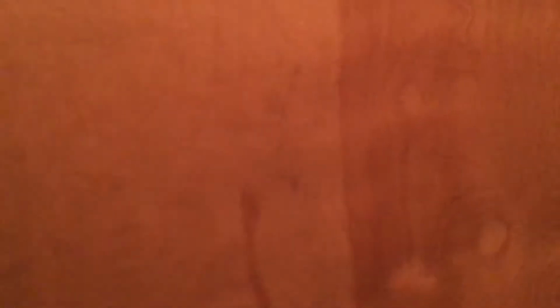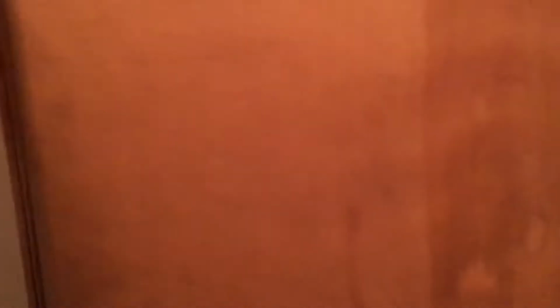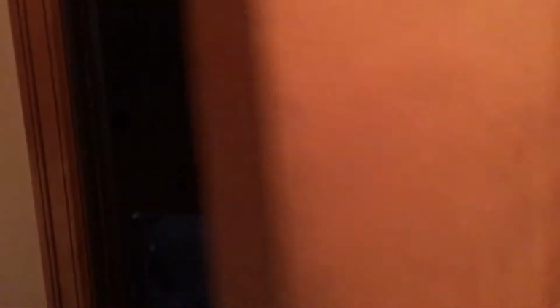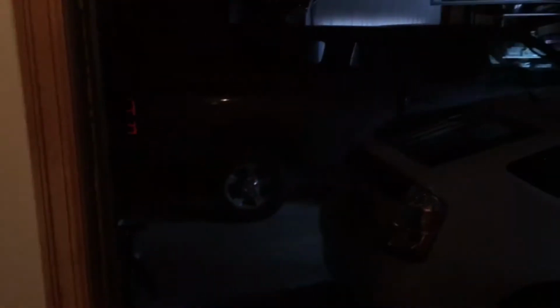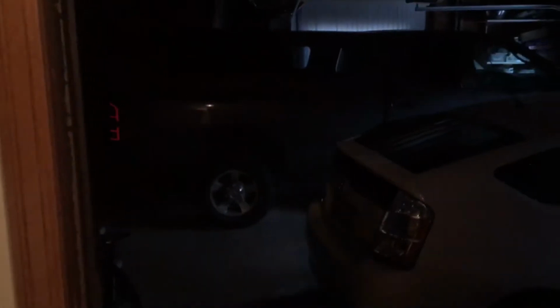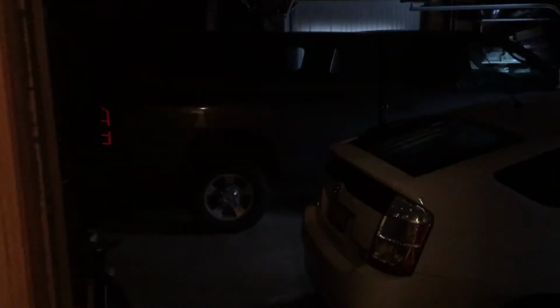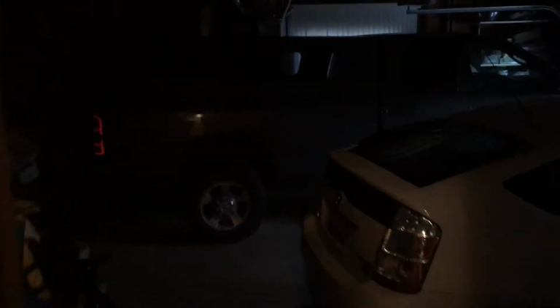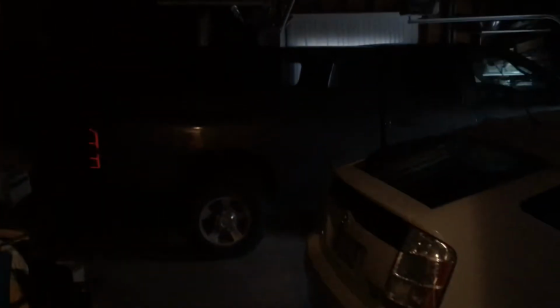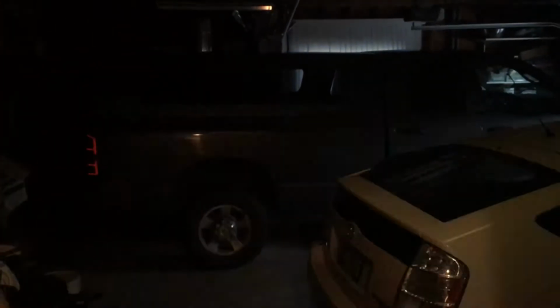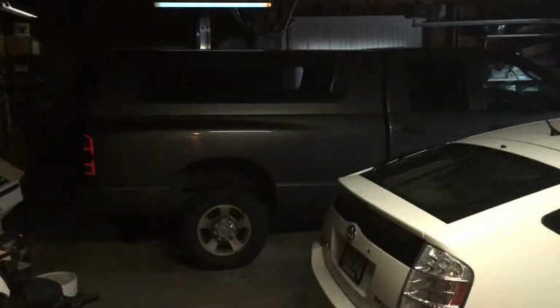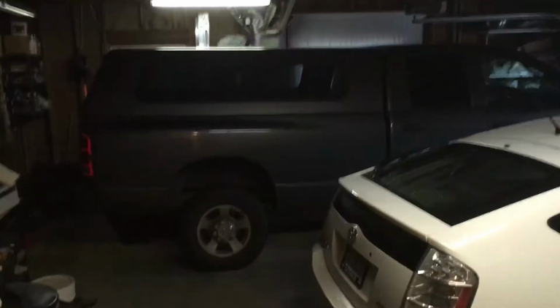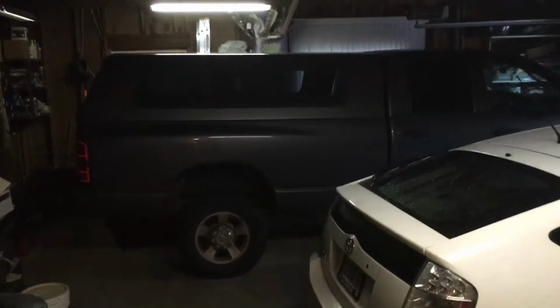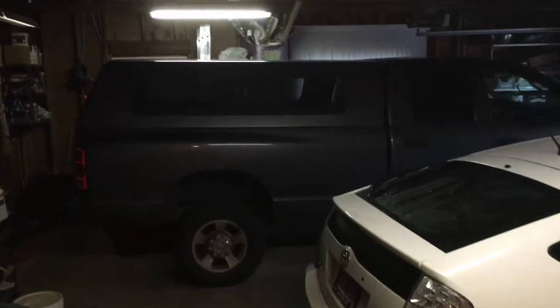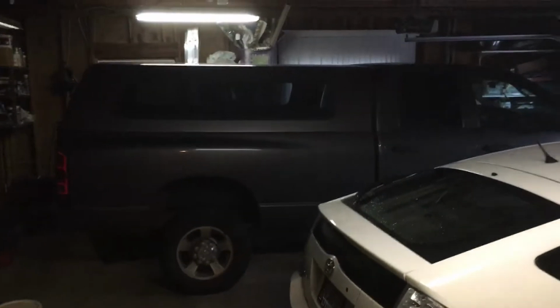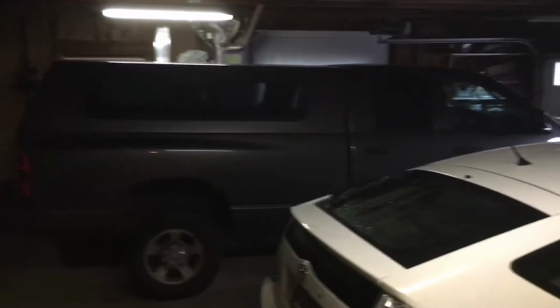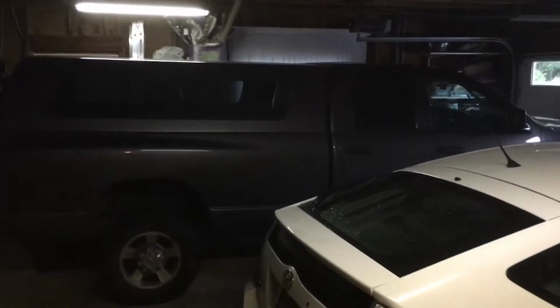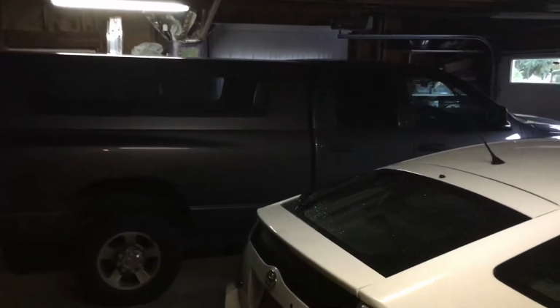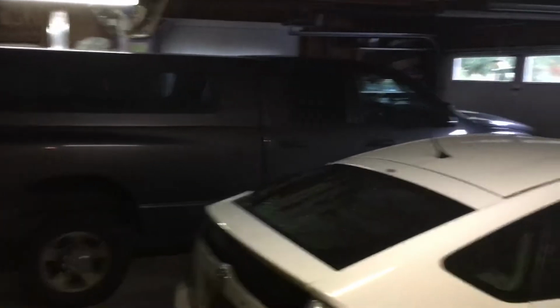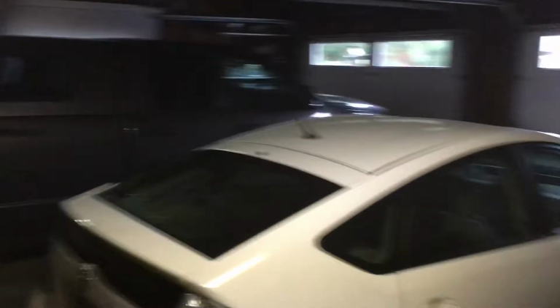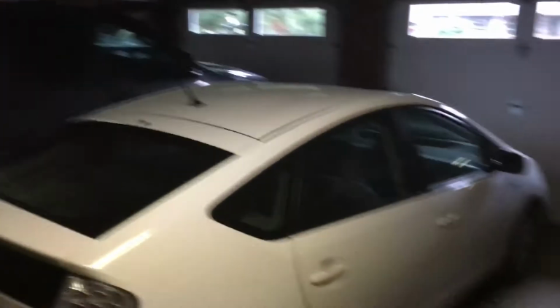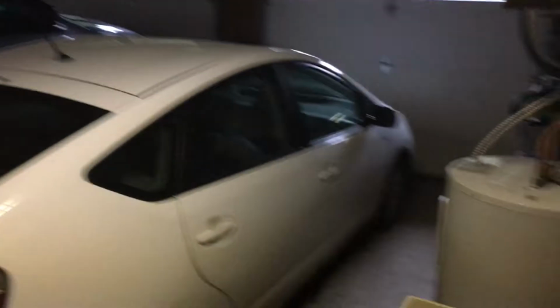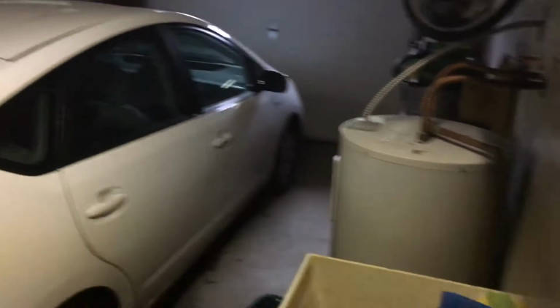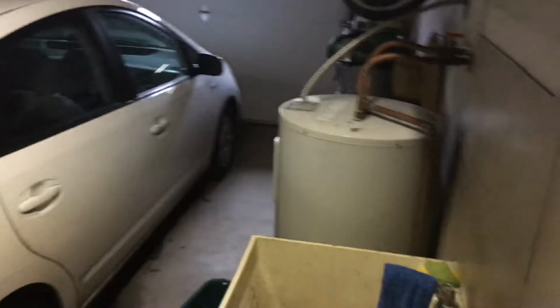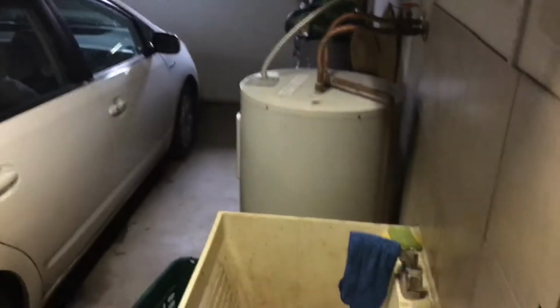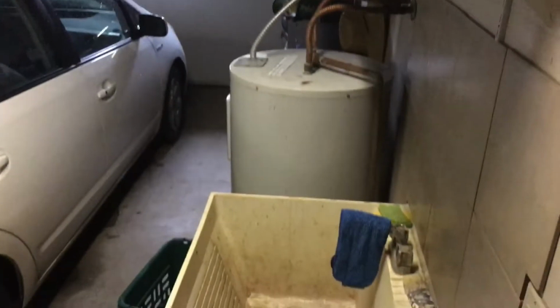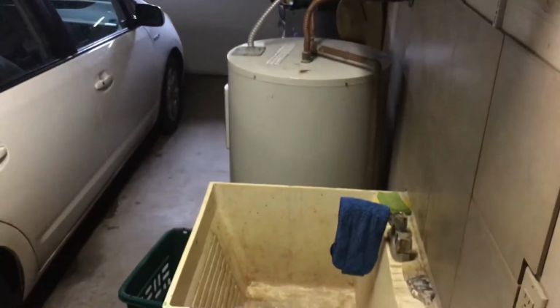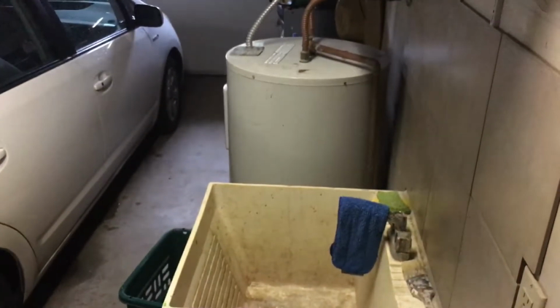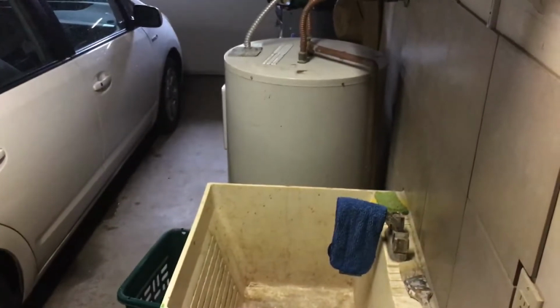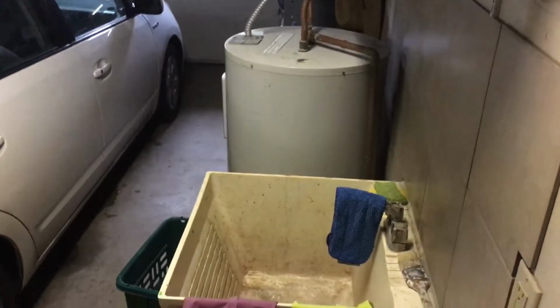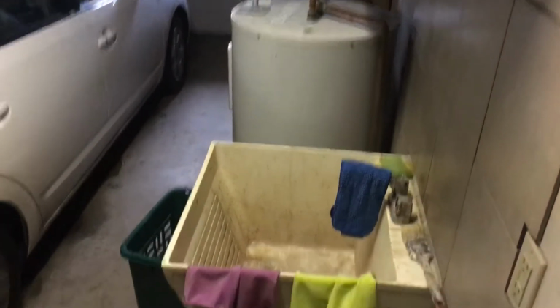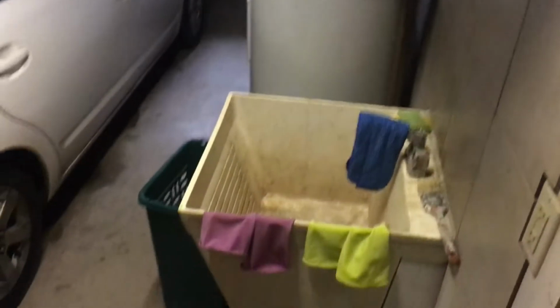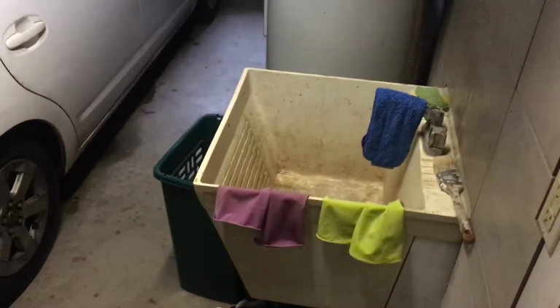The laundry room opens into the garage, which is large. You have a gigantic truck. And then here is the water heater and the sink.